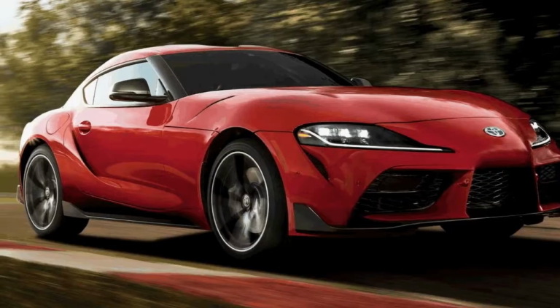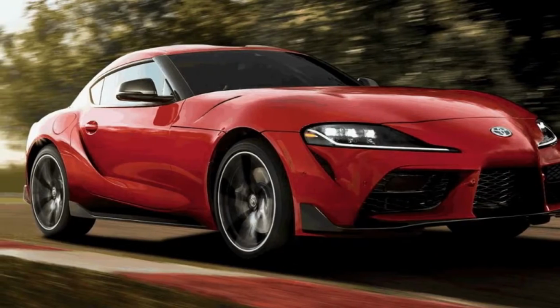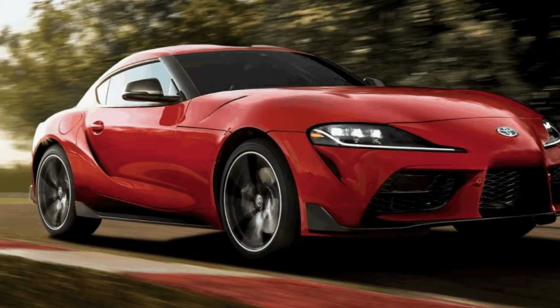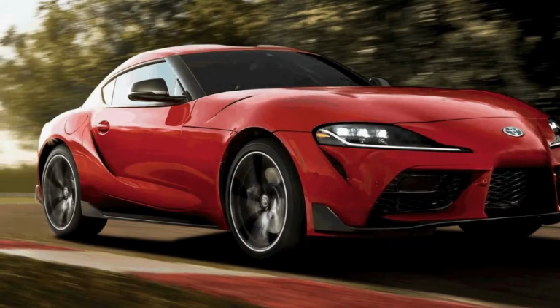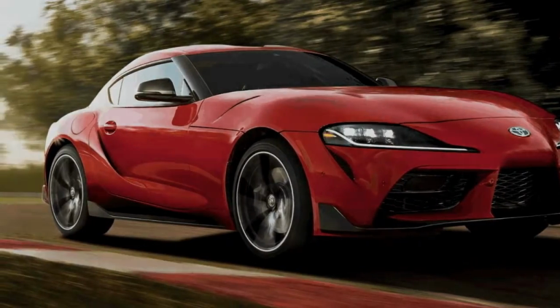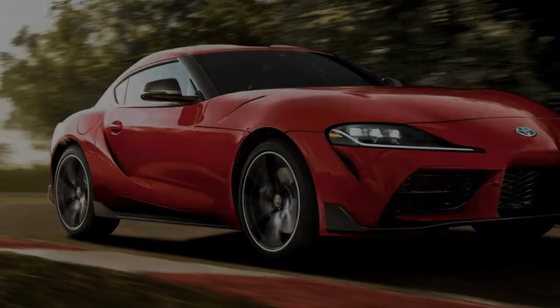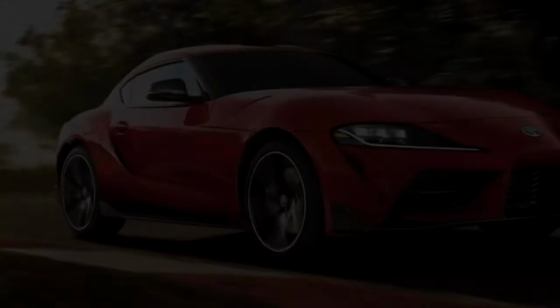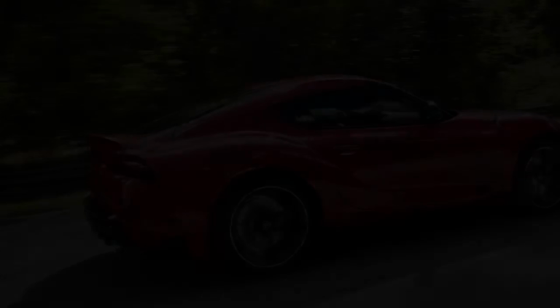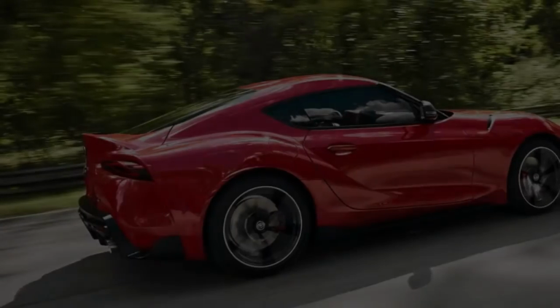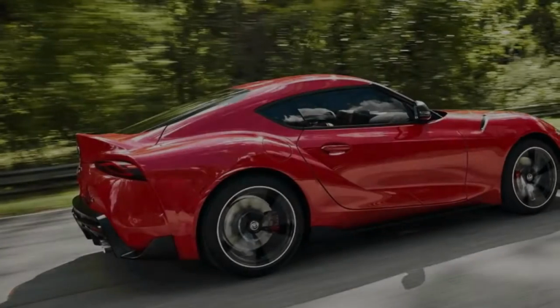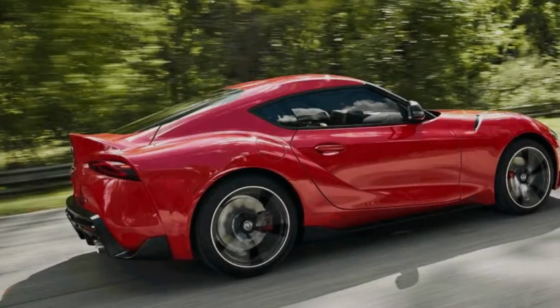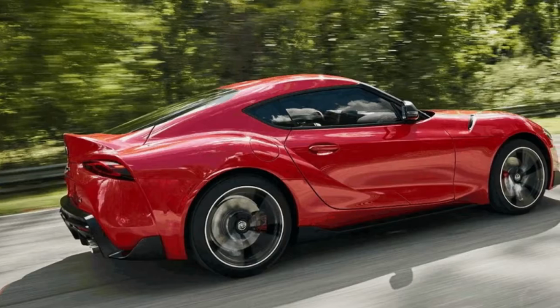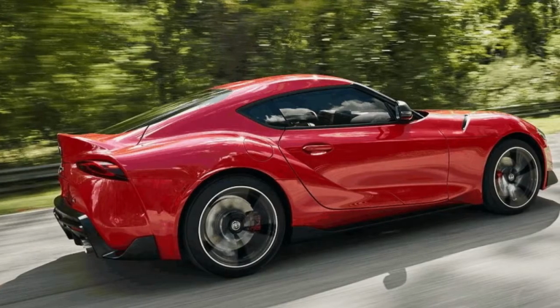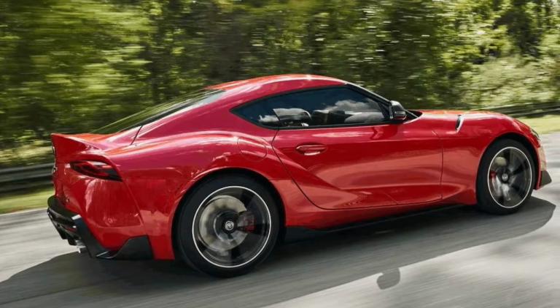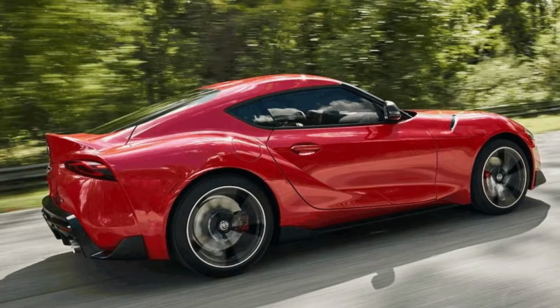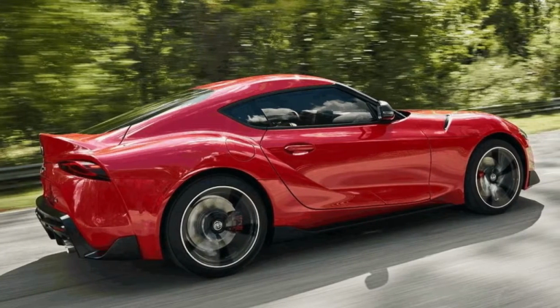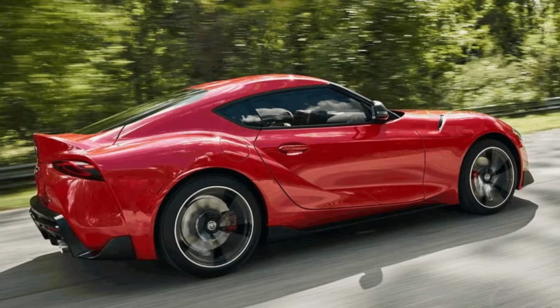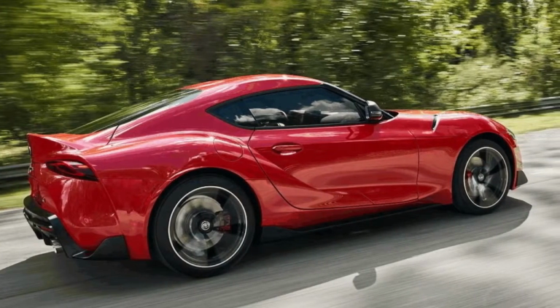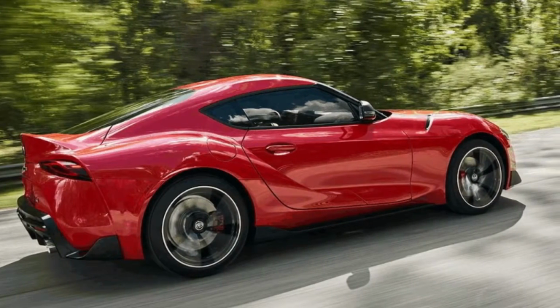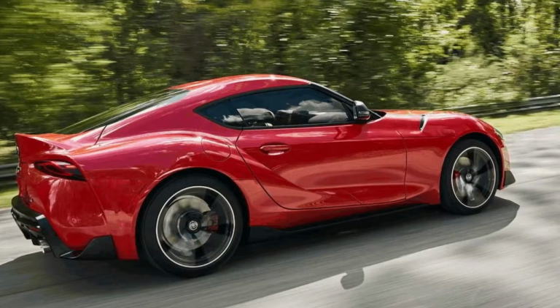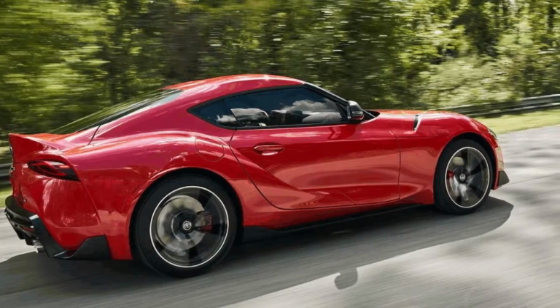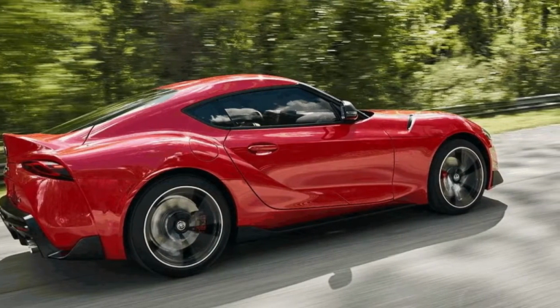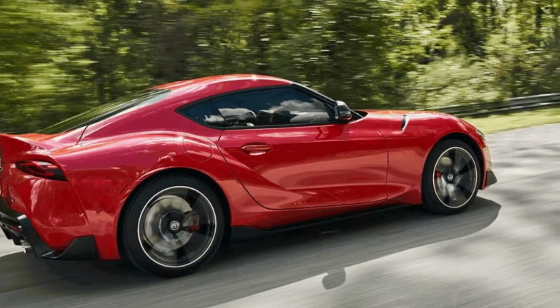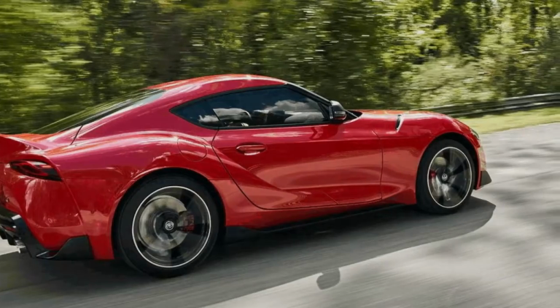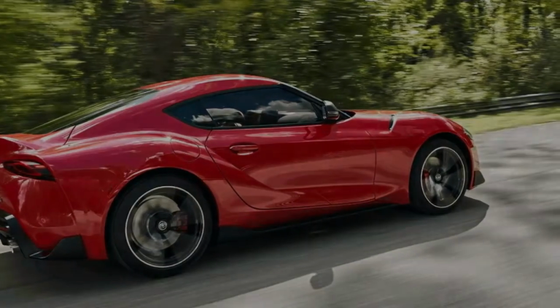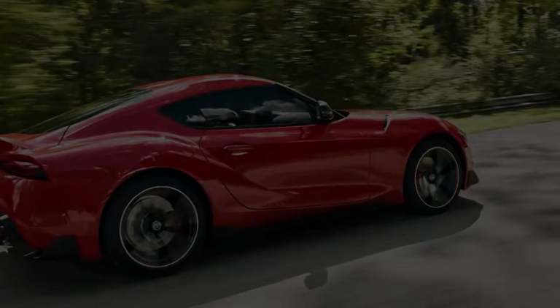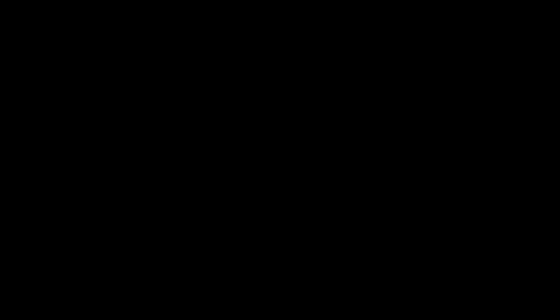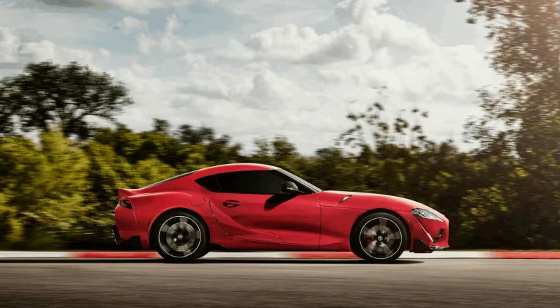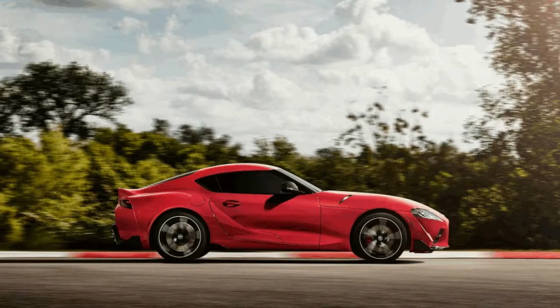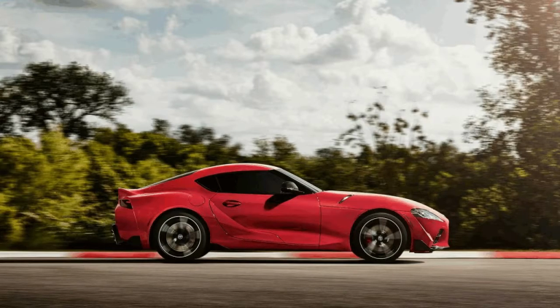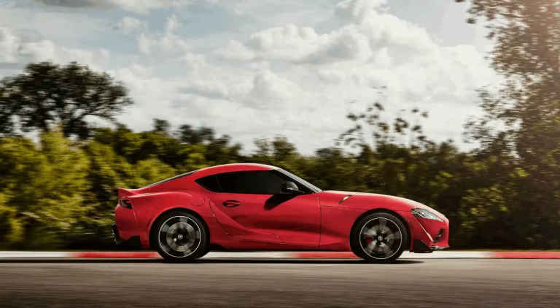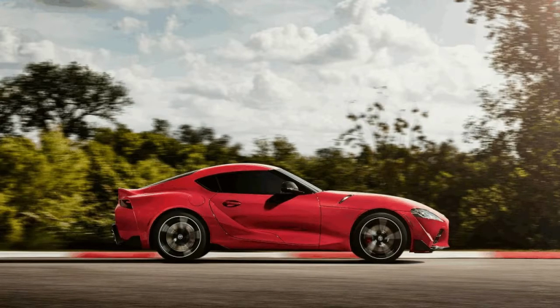Following a not-so-brief 17-year hiatus and more than a decade of teasing, the Toyota Supra is back. Toyota pulled the cover off its new 2020 Supra at the Detroit Auto Show, and at first glance at least, it appears to be well worth the wait.